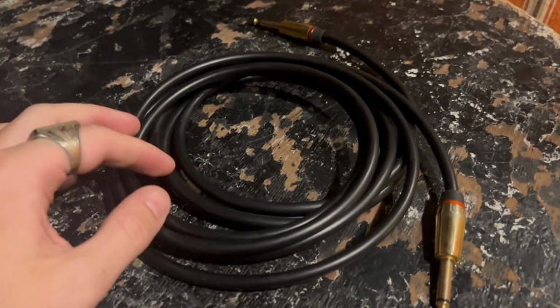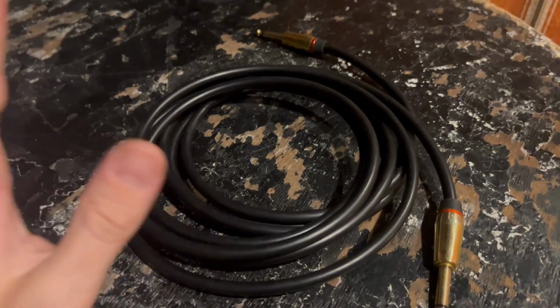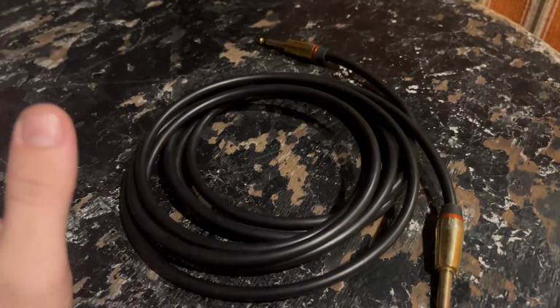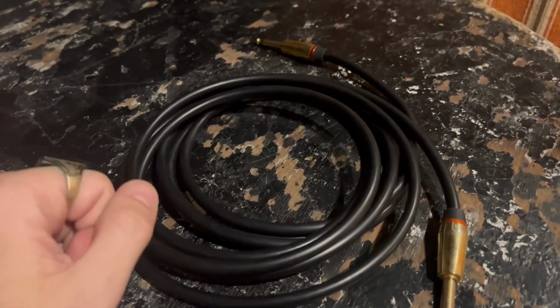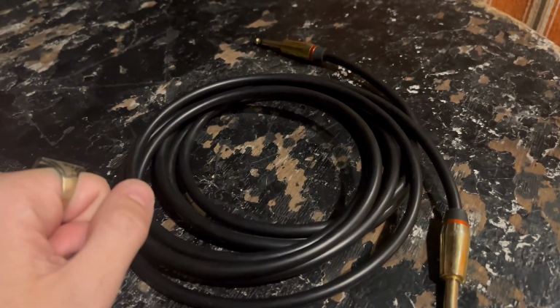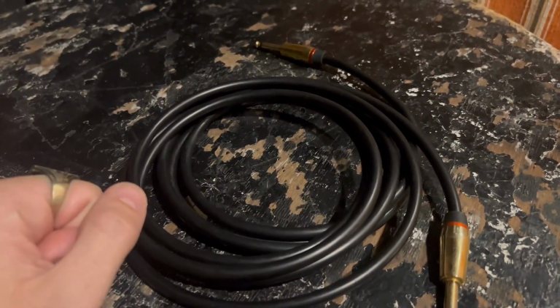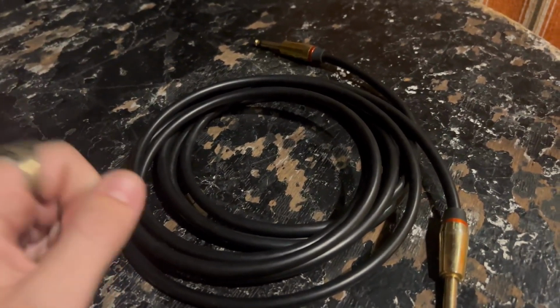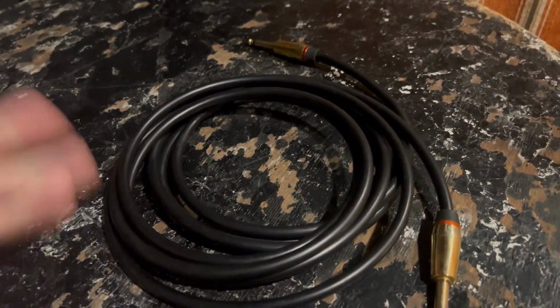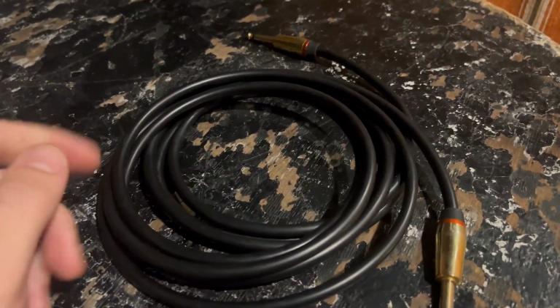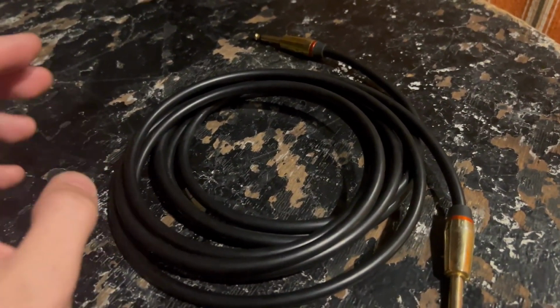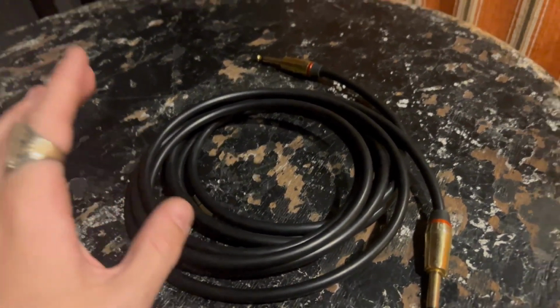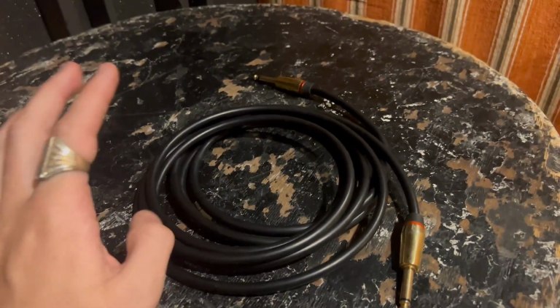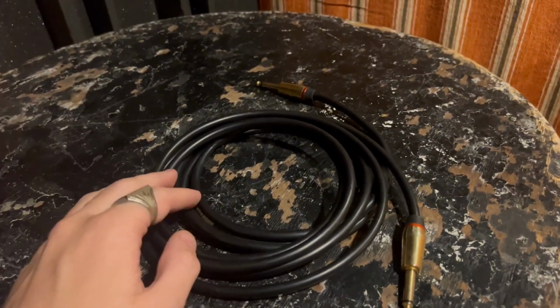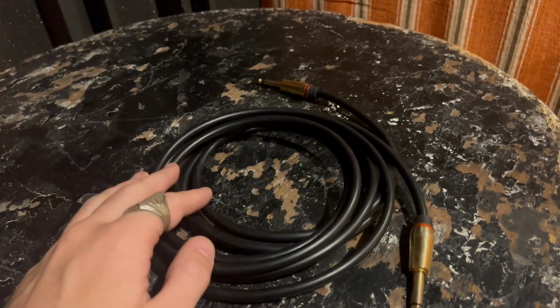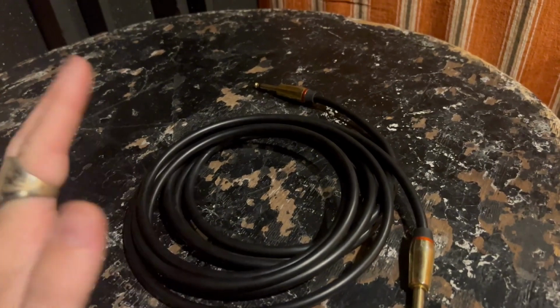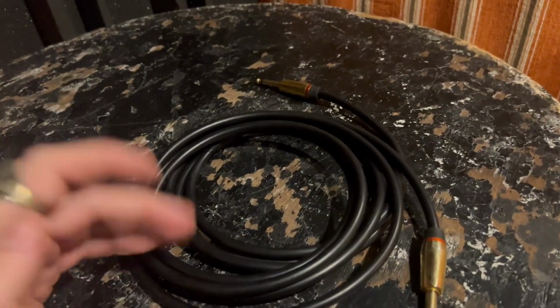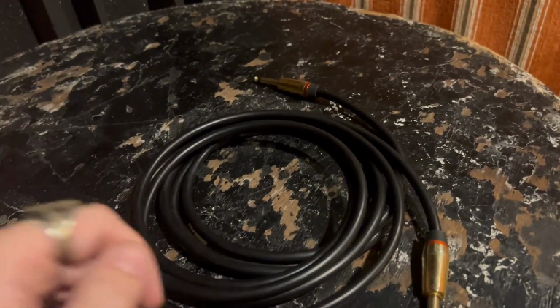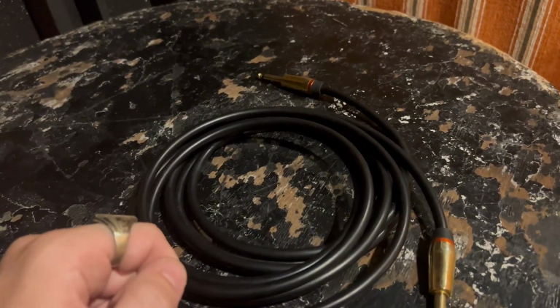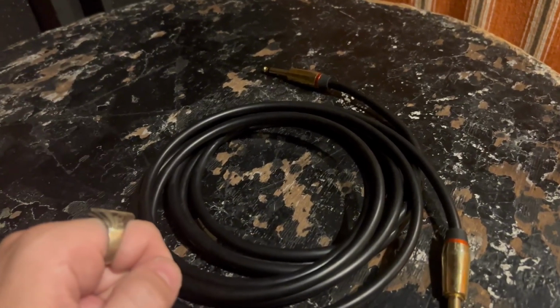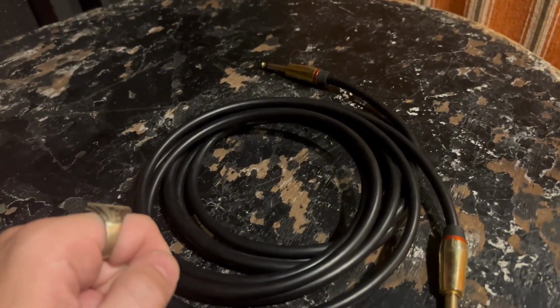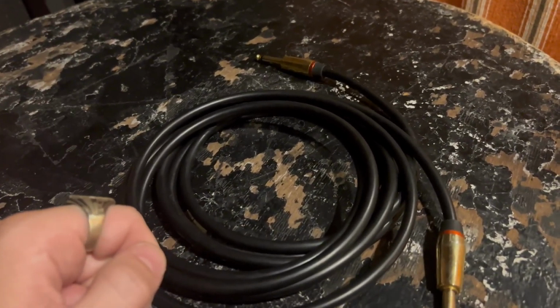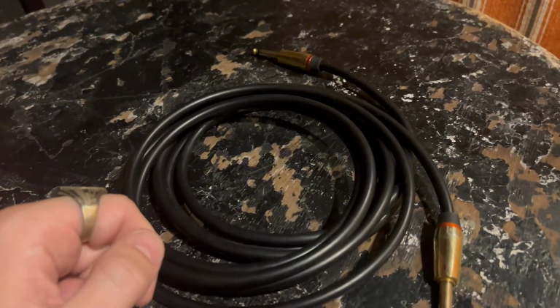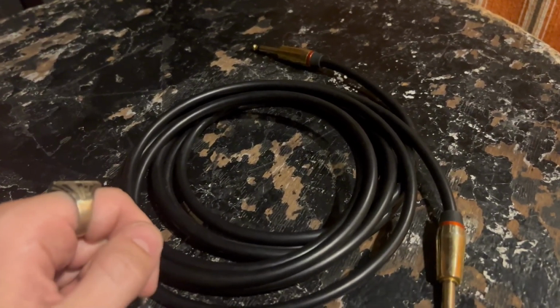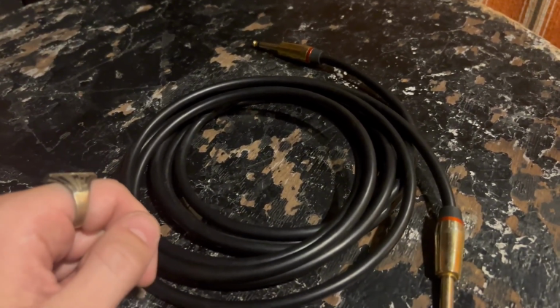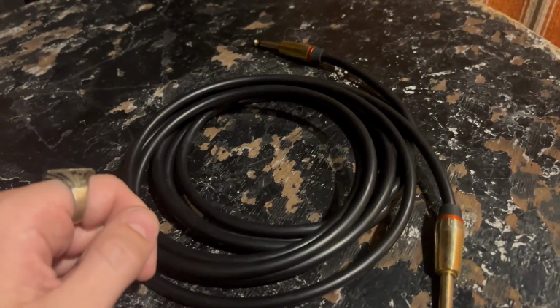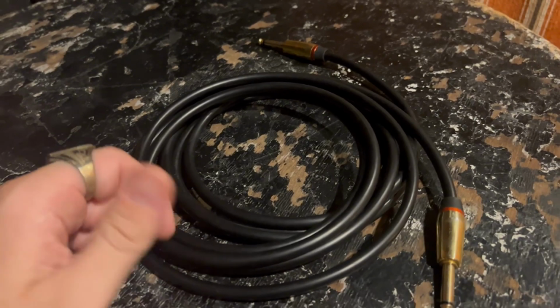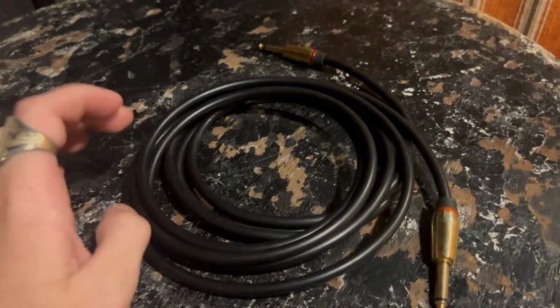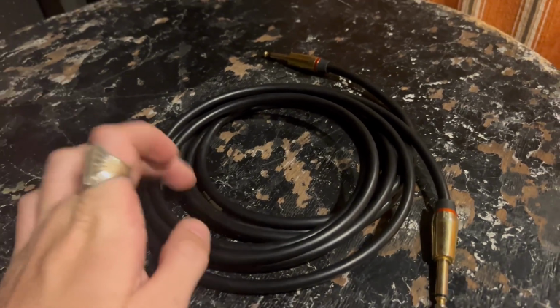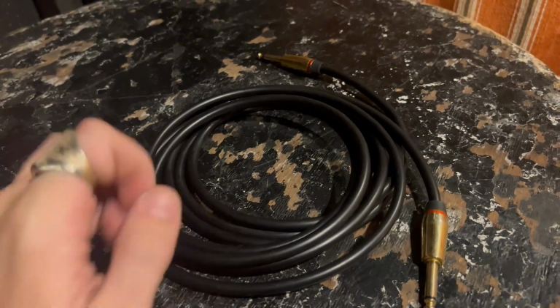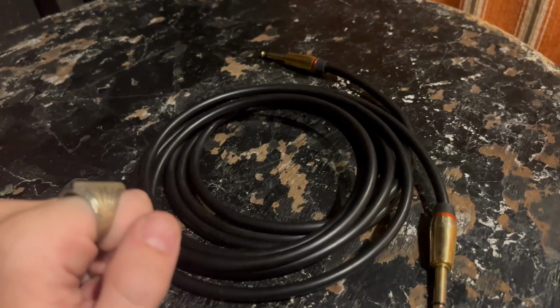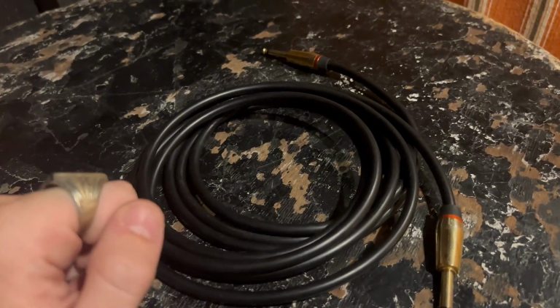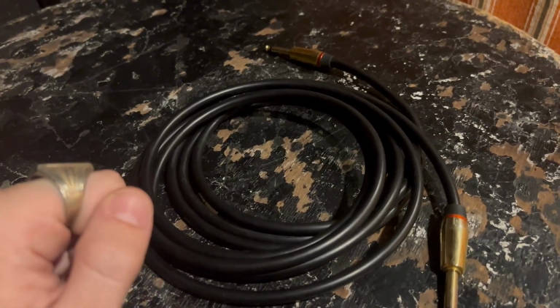There are plenty of different sizes available depending on your needs. This is the 21-footer, which I think is more than enough for most live and studio situations. Really solid MonsterLink — check them out.